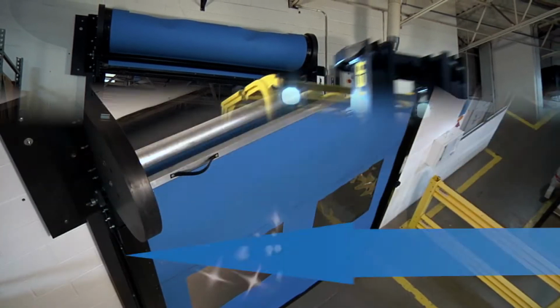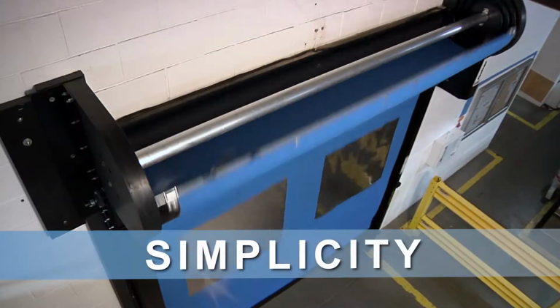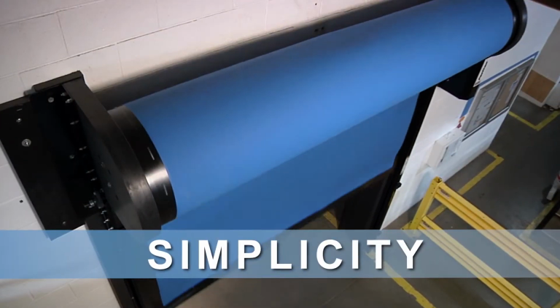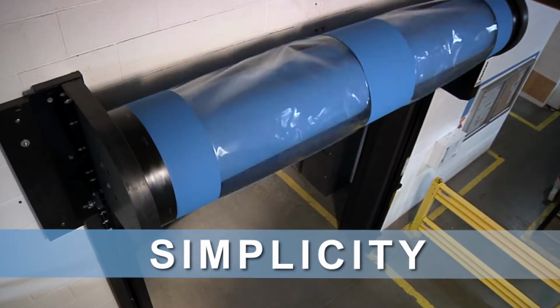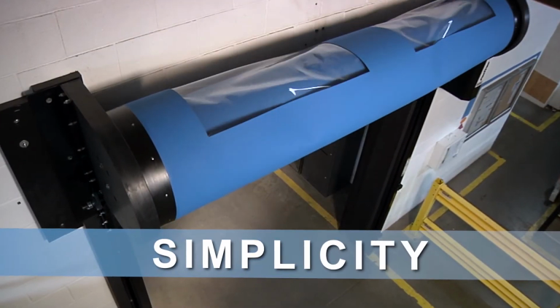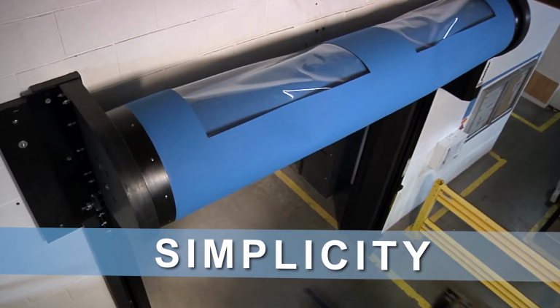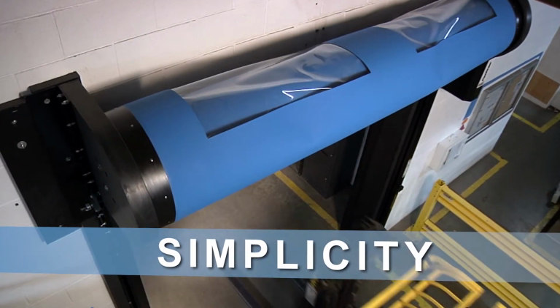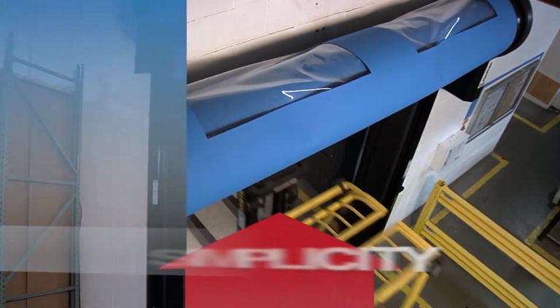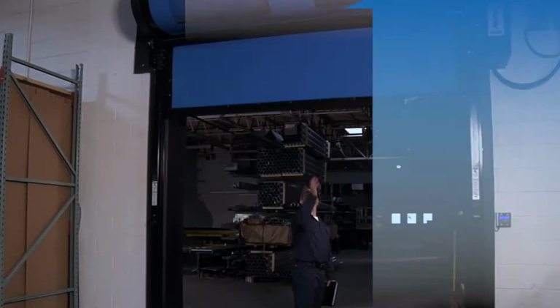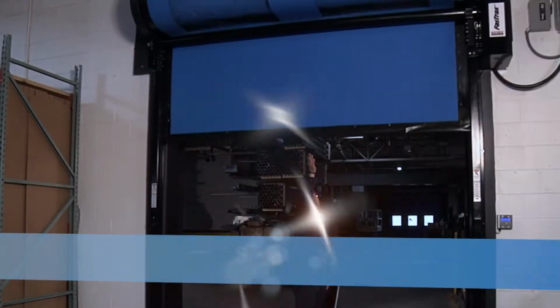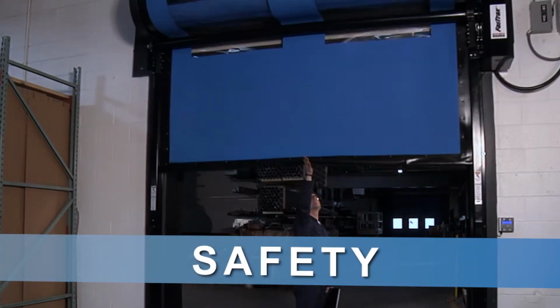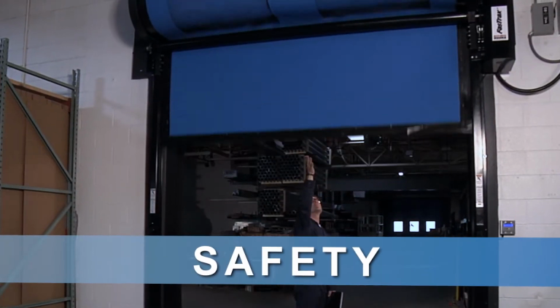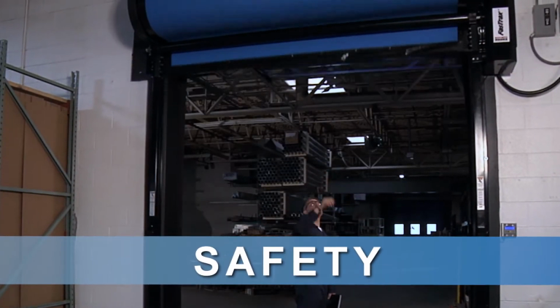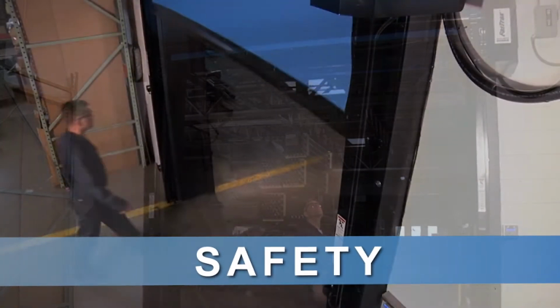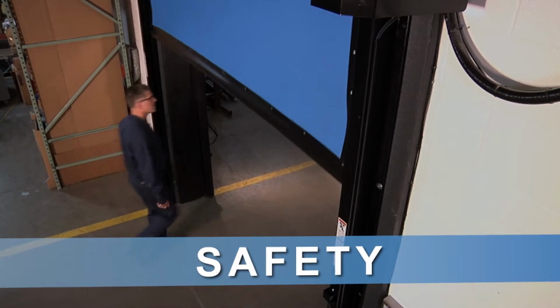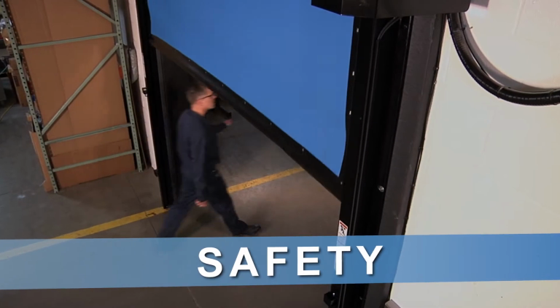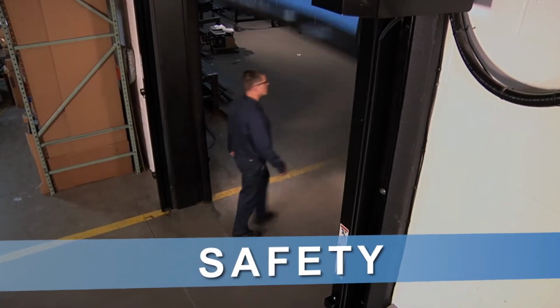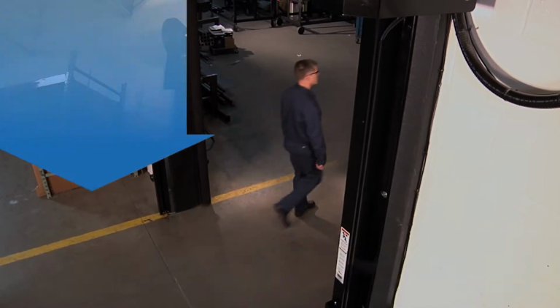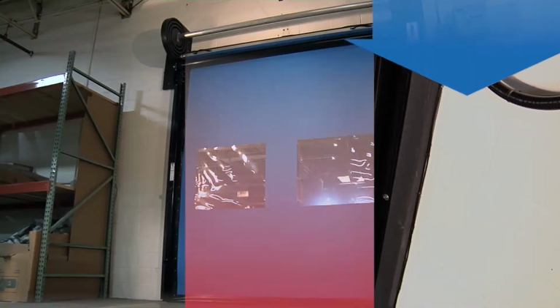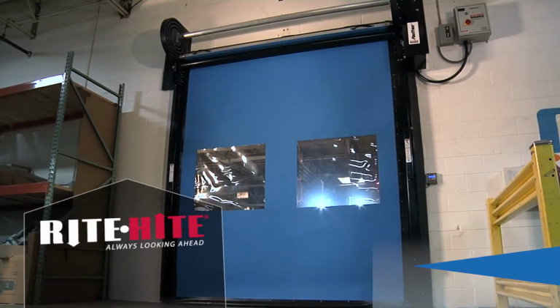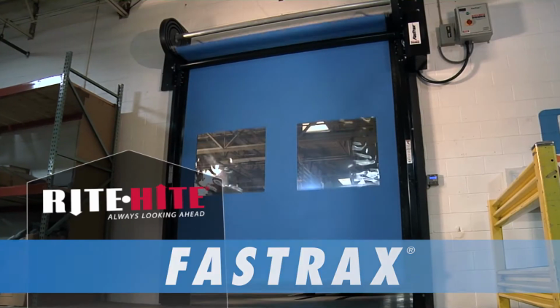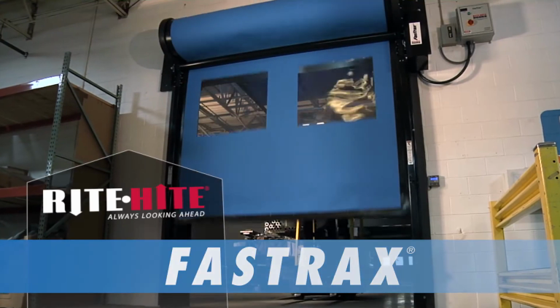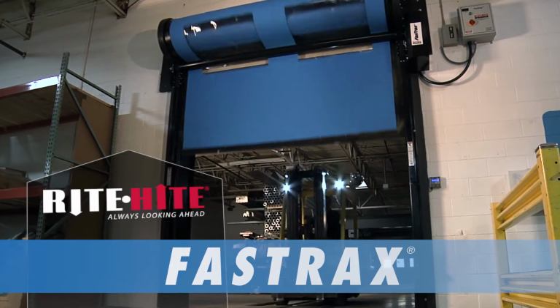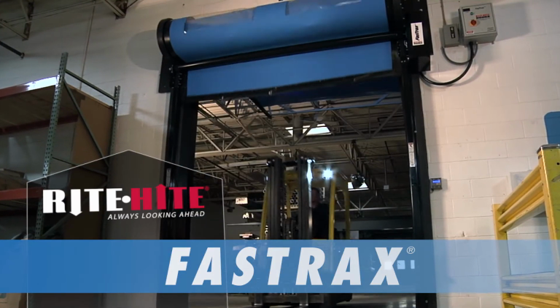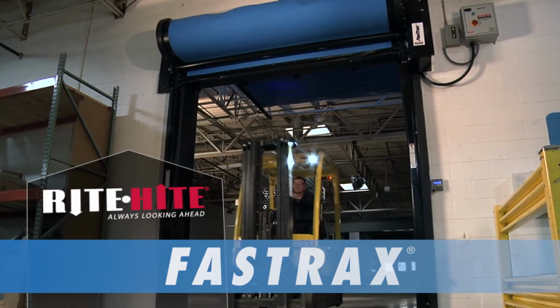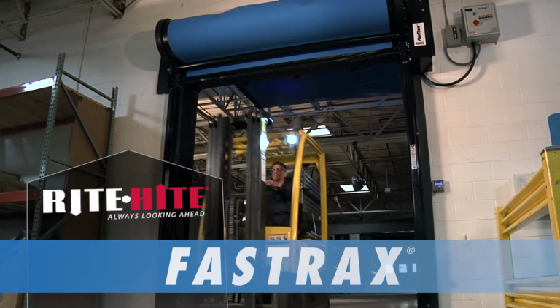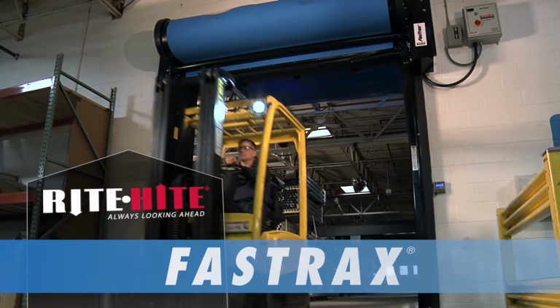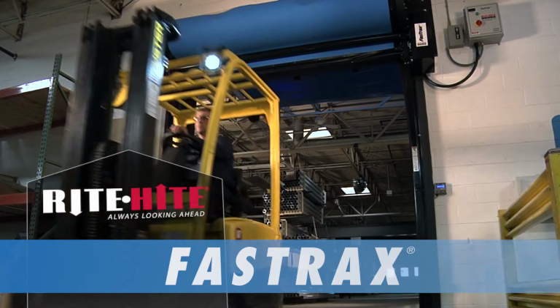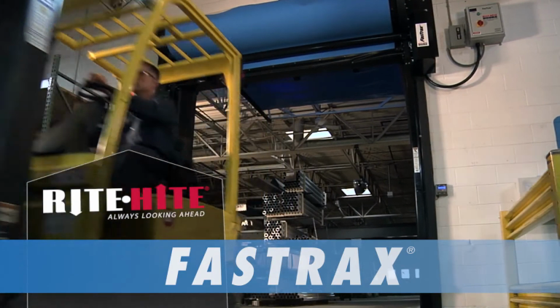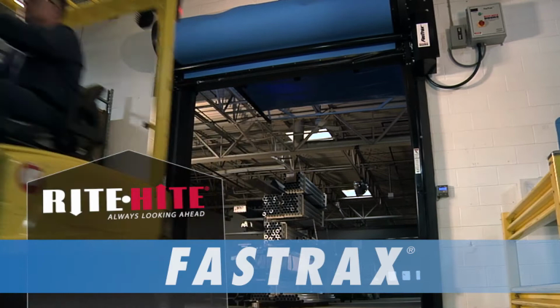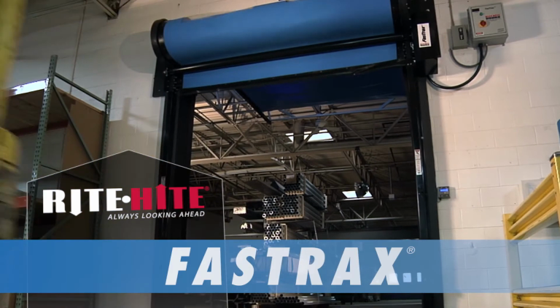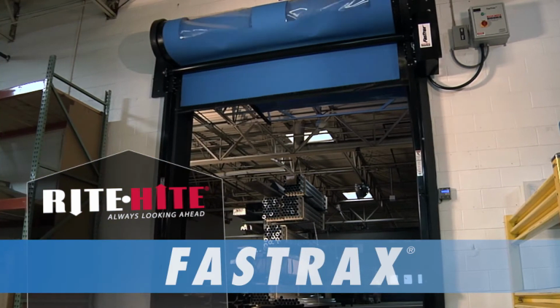Speed, simplicity, and safety combined to make Wright Heights Fast Tracks door the most reliable, high-performance door available.